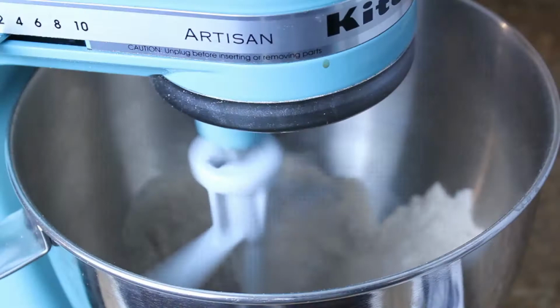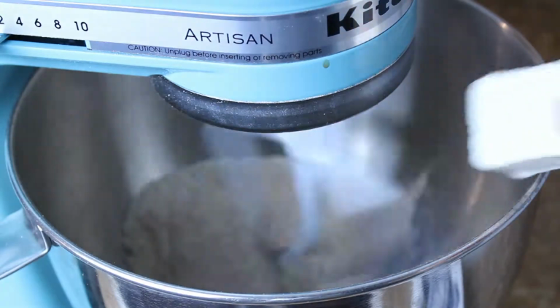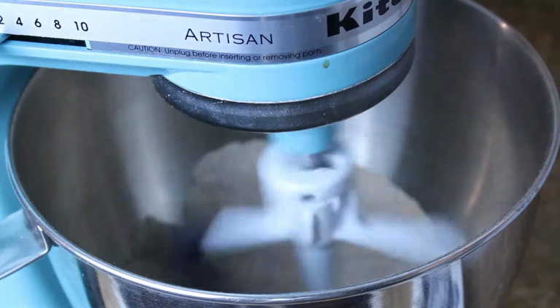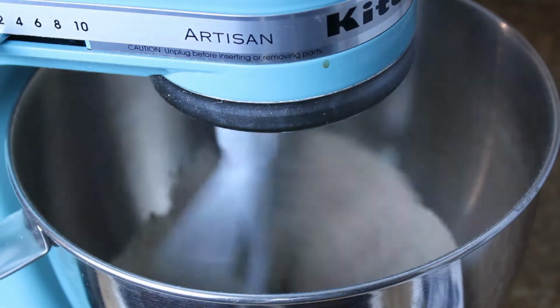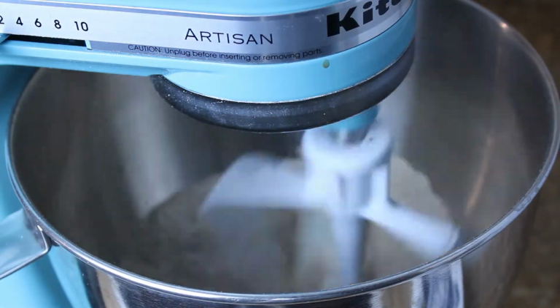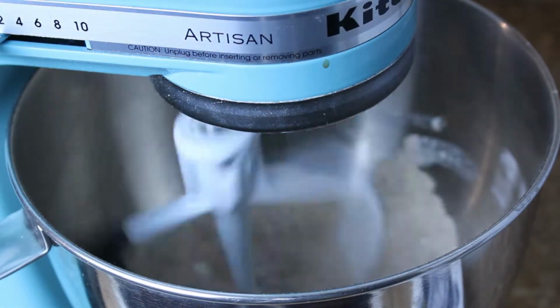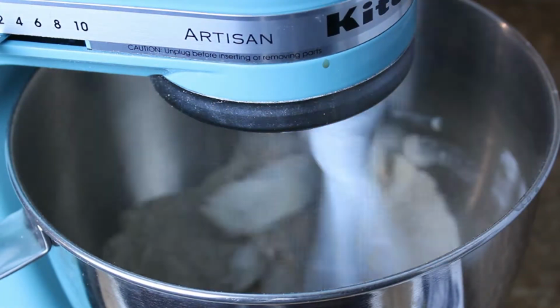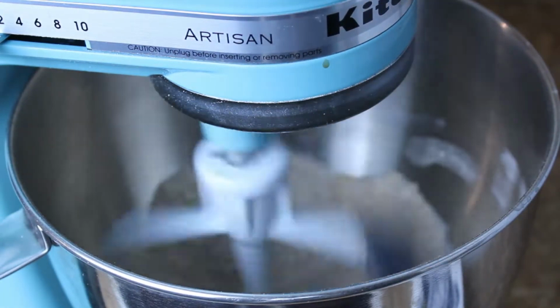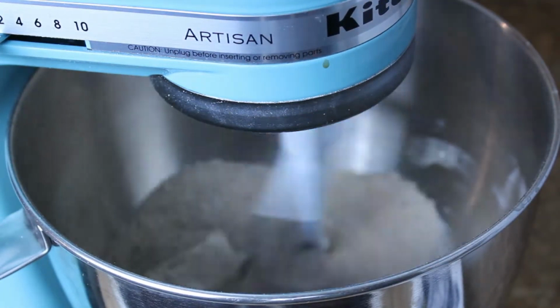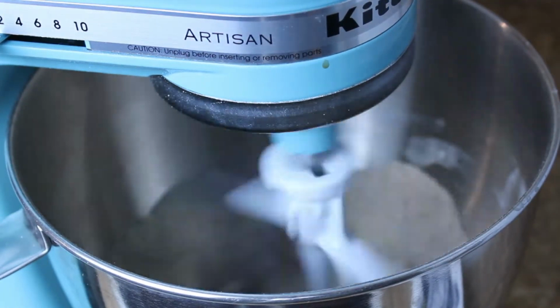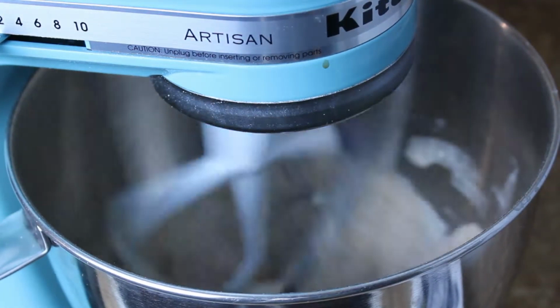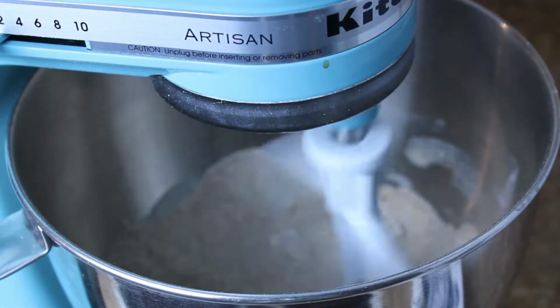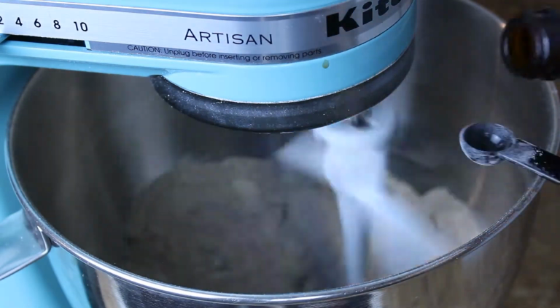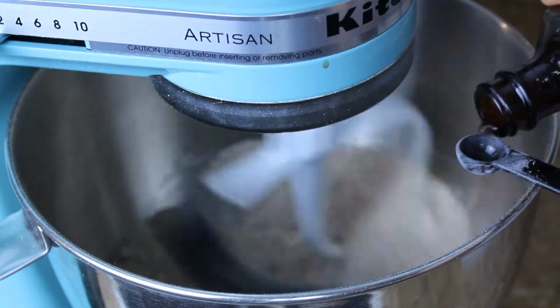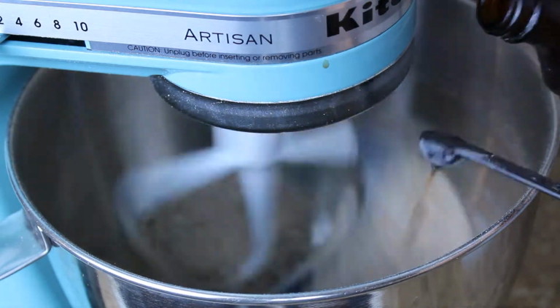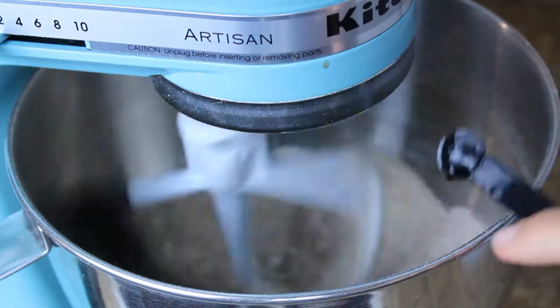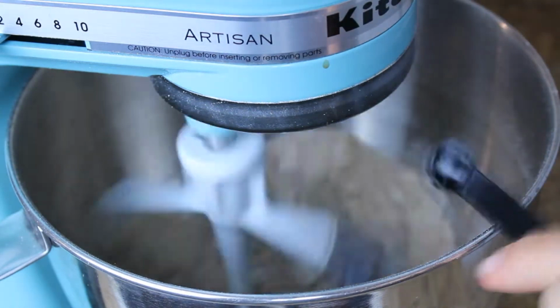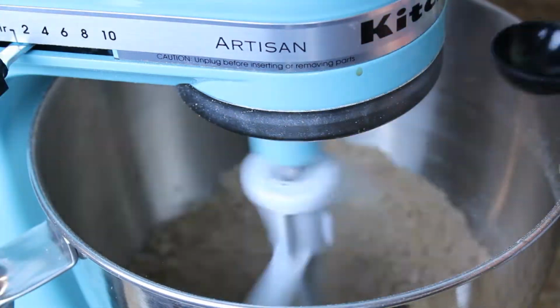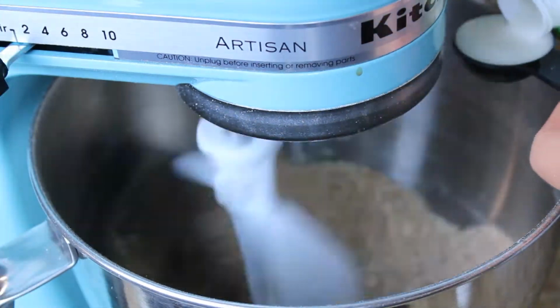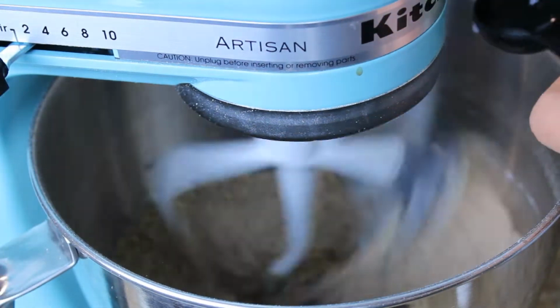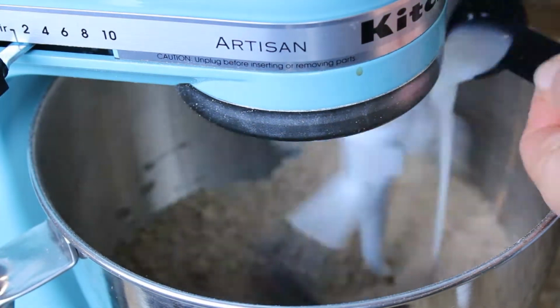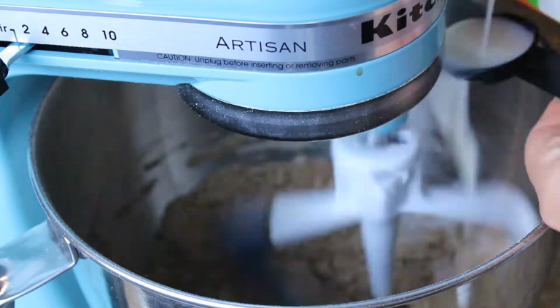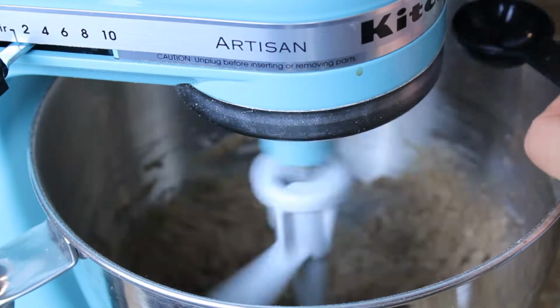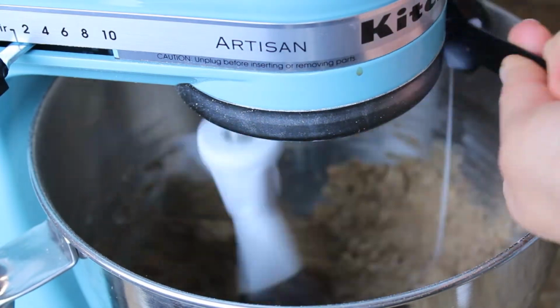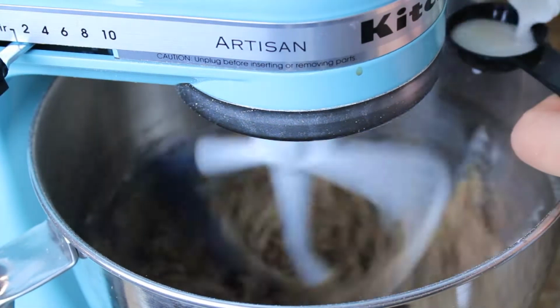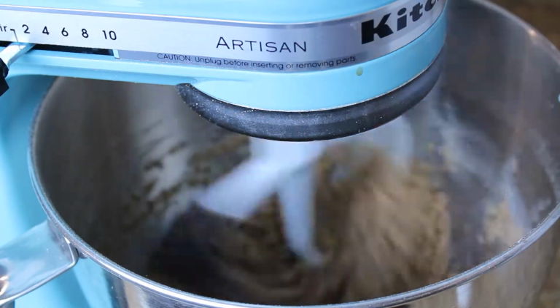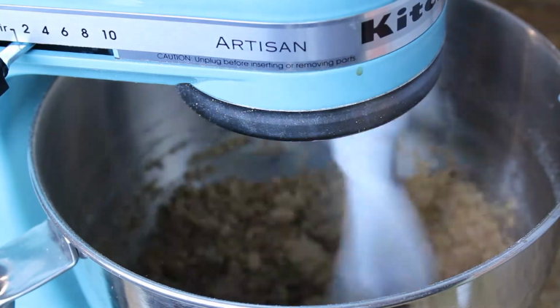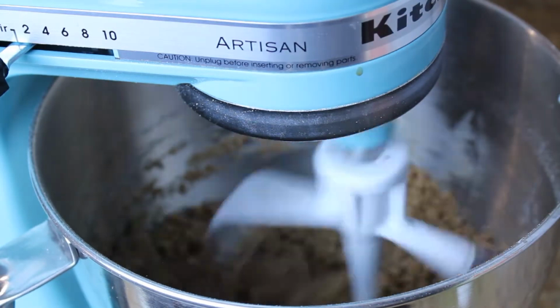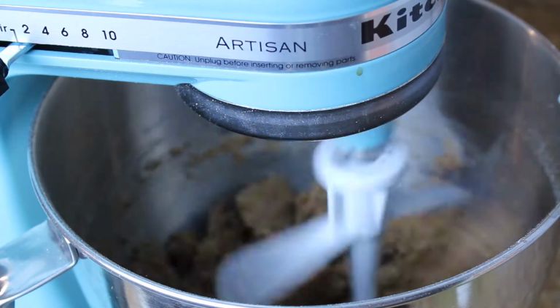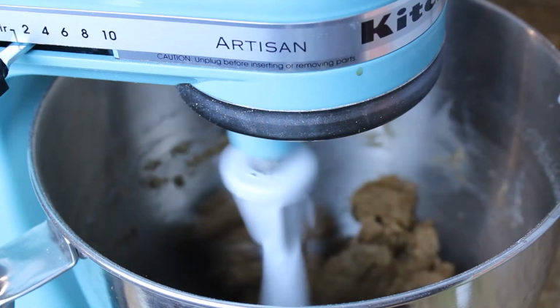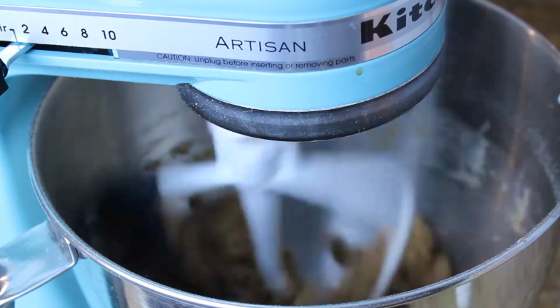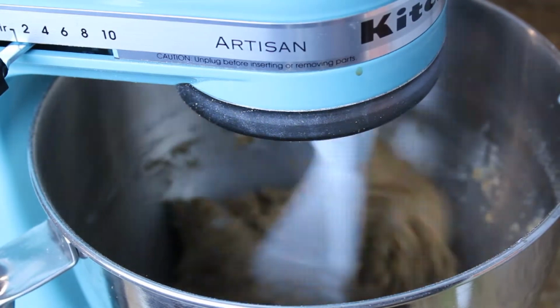Add two tablespoons of vegan butter, one-fourth teaspoon vanilla extract, five tablespoons of flax milk. Mix that together until you get a nice dough.